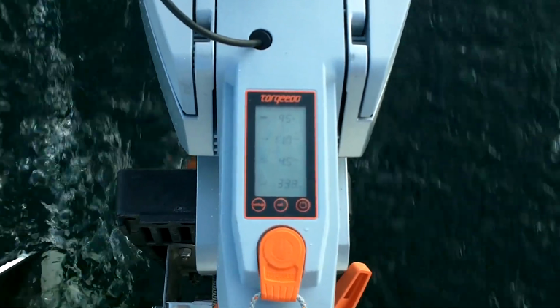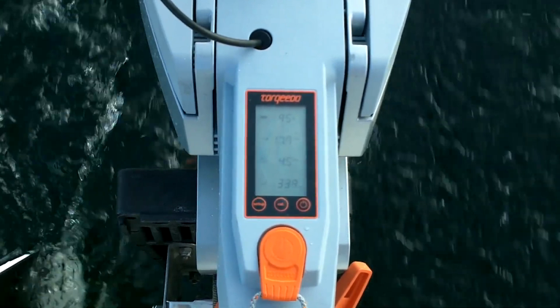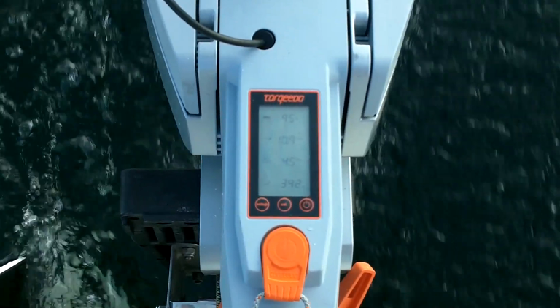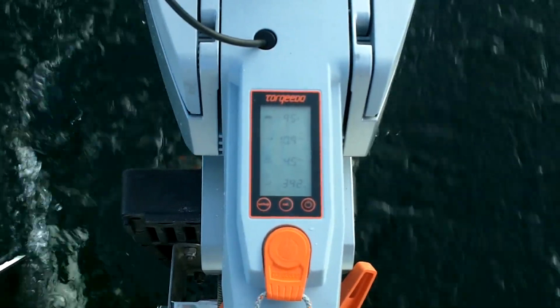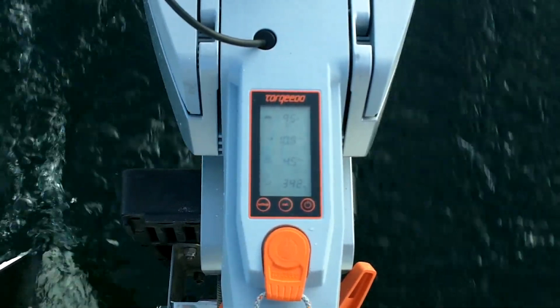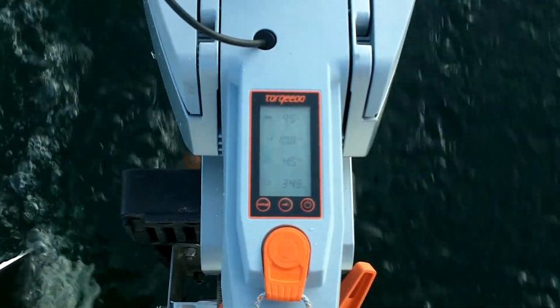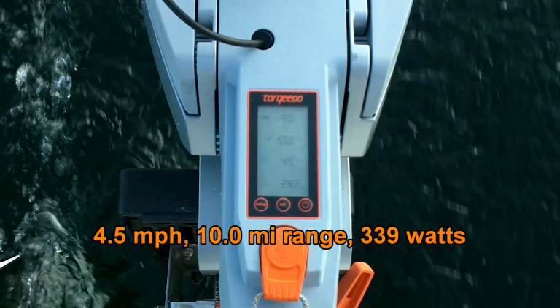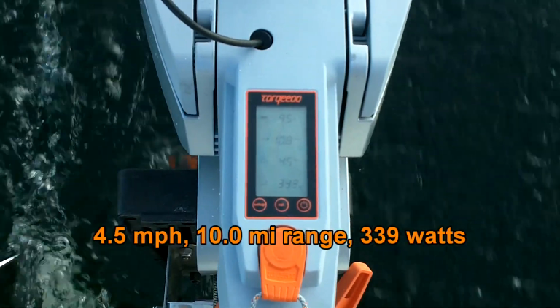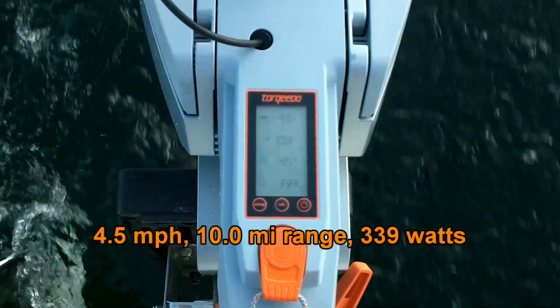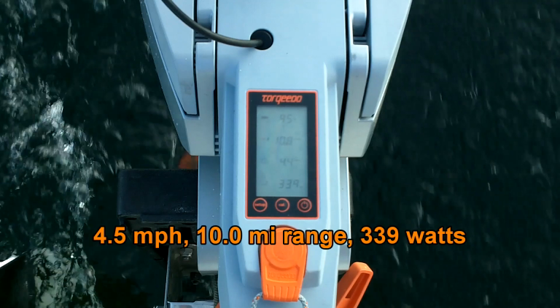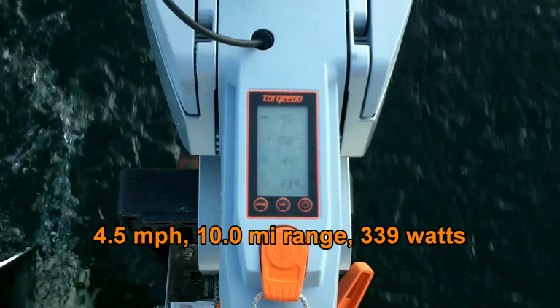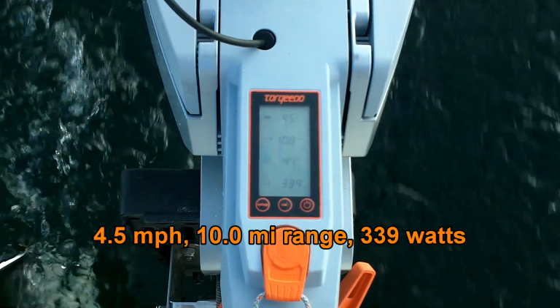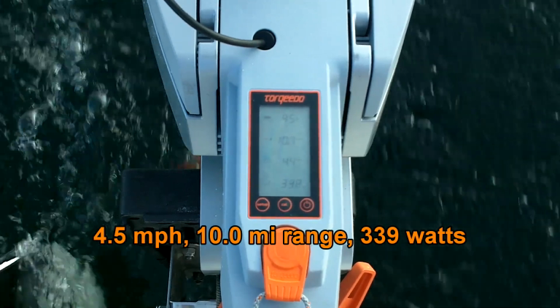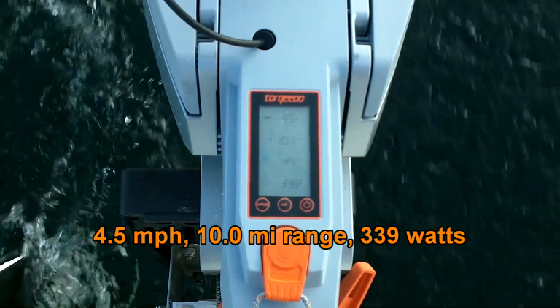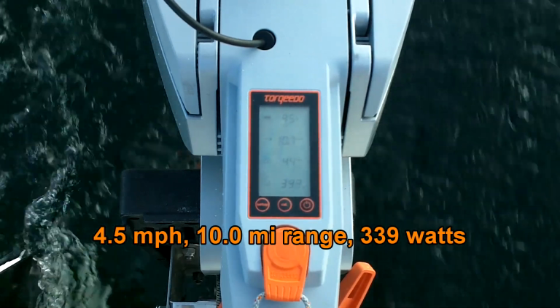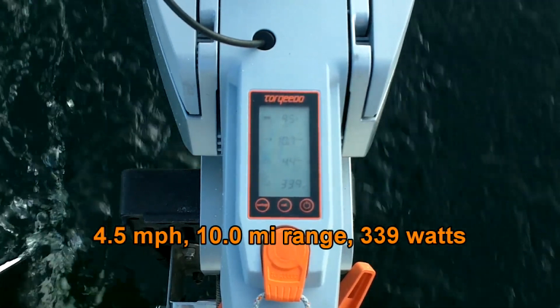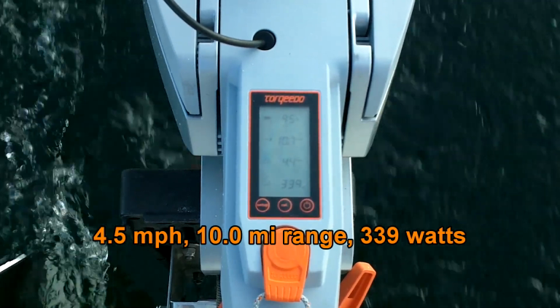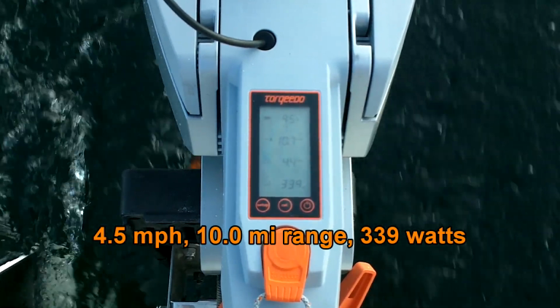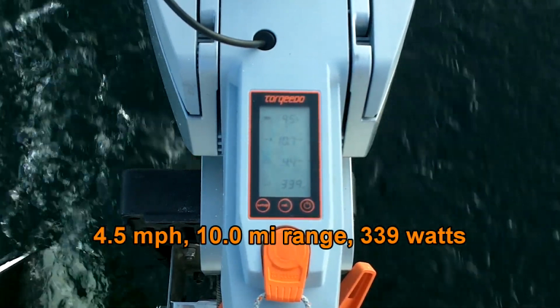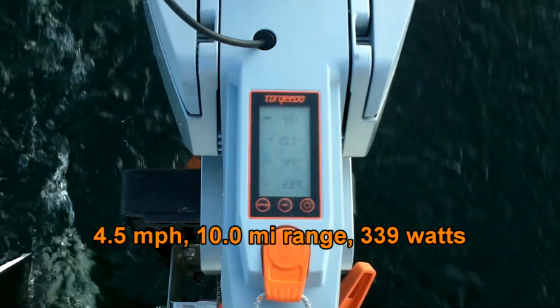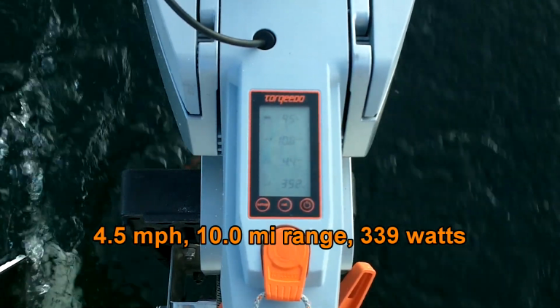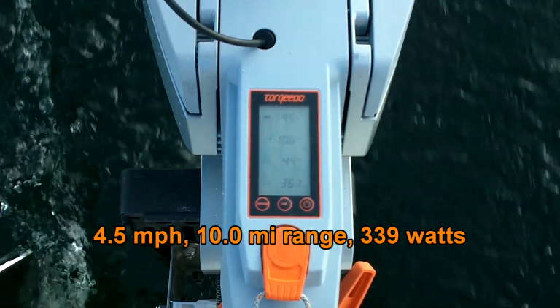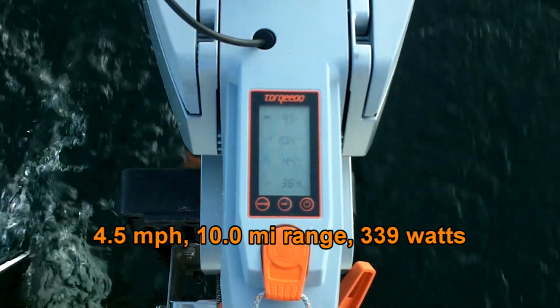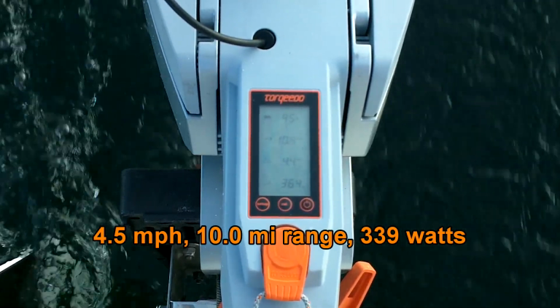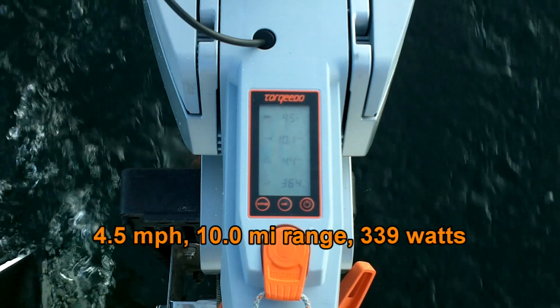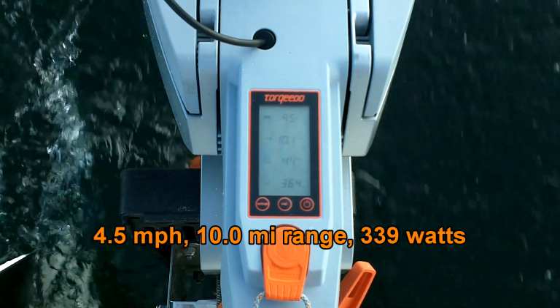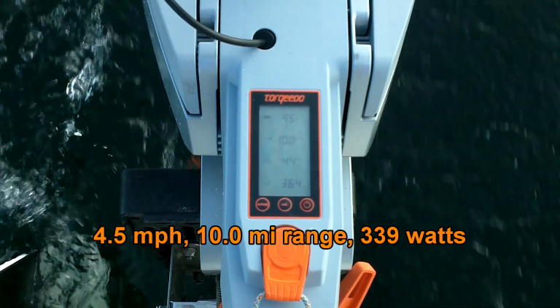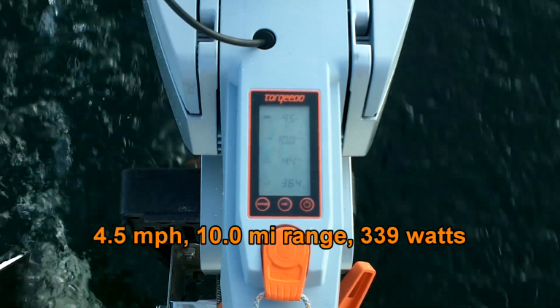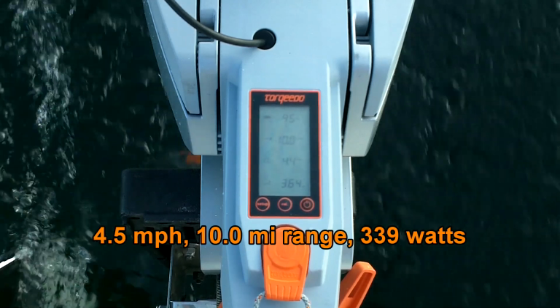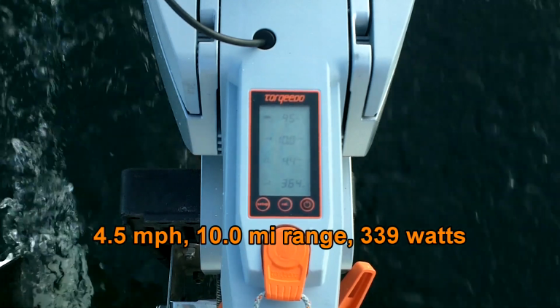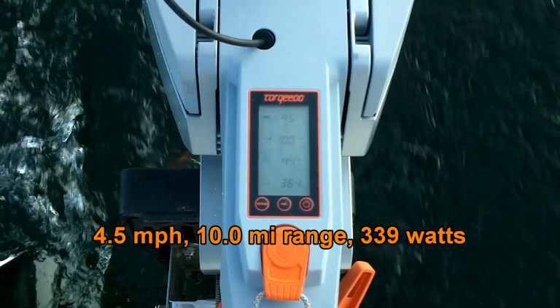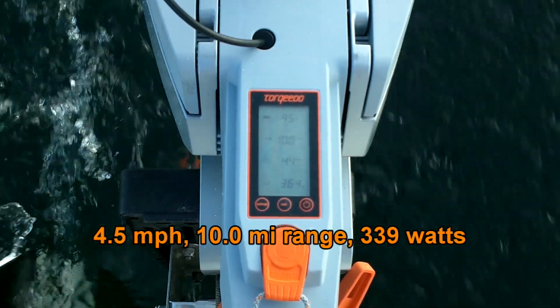Okay, so now we're at 4.5 miles an hour, 339 watt consumption, with about a 10 mile range.